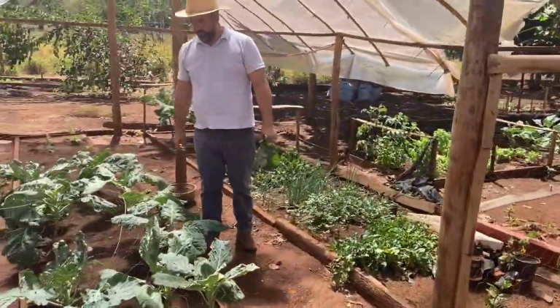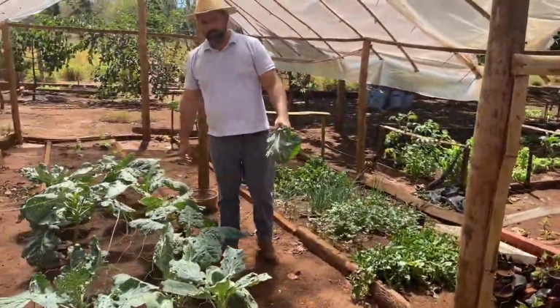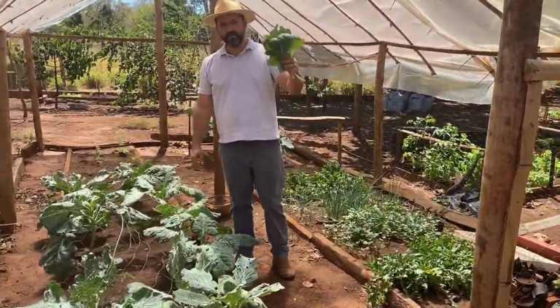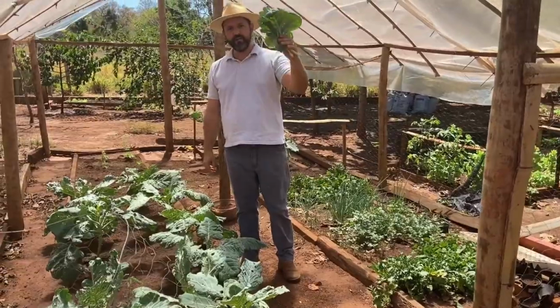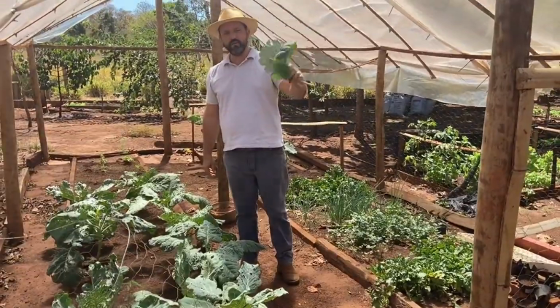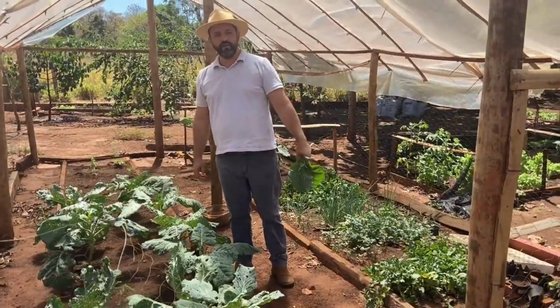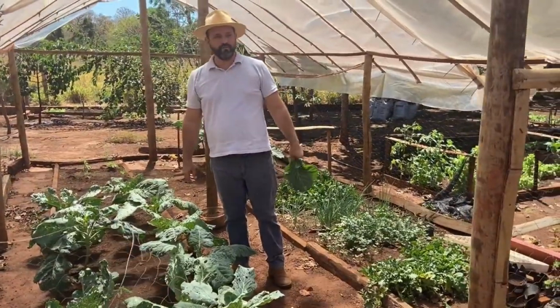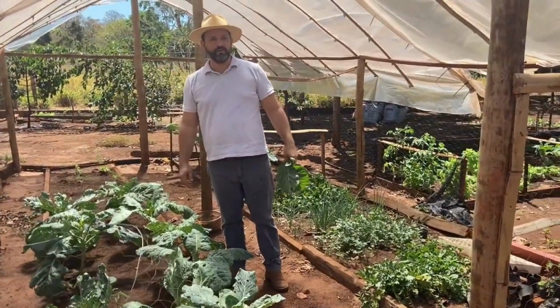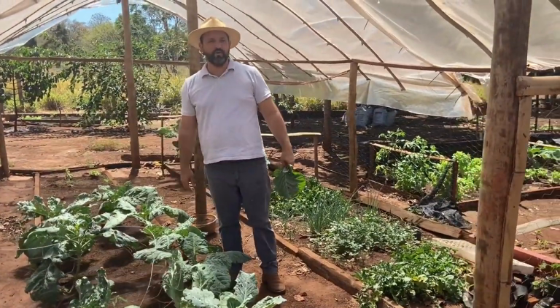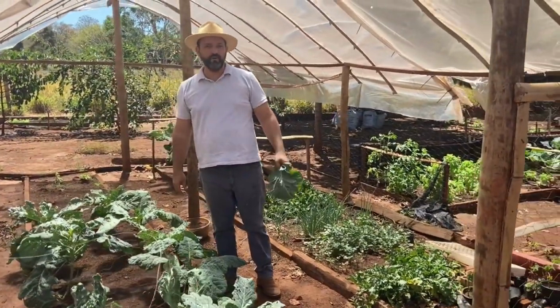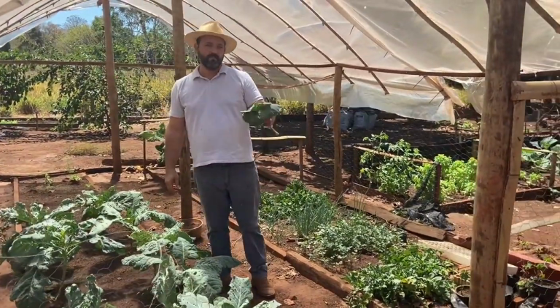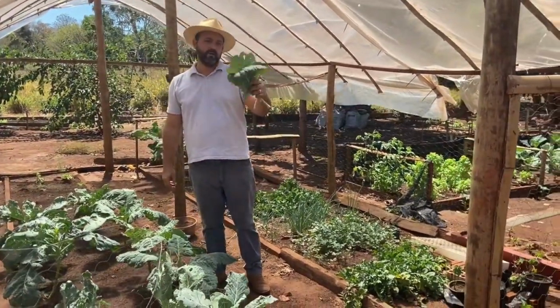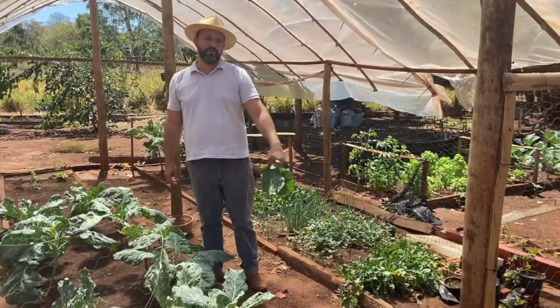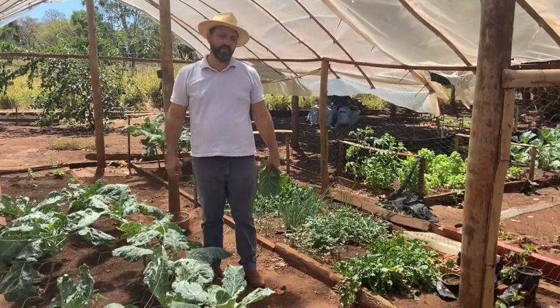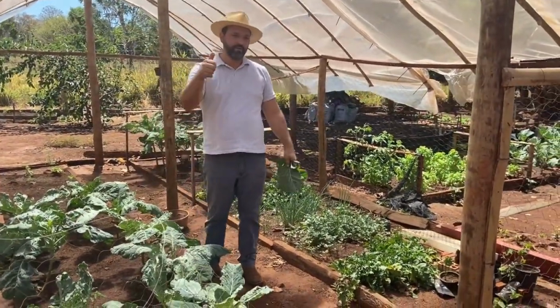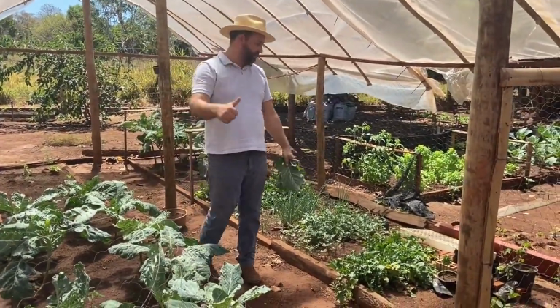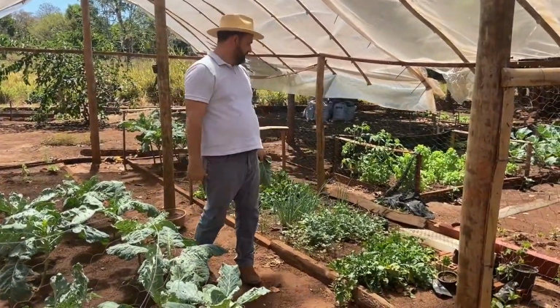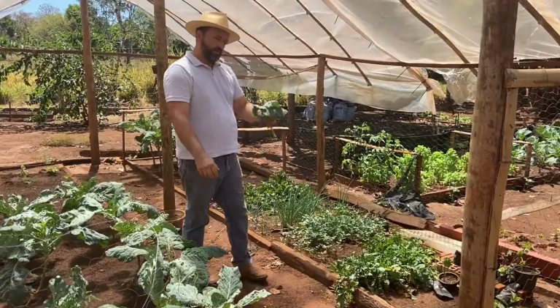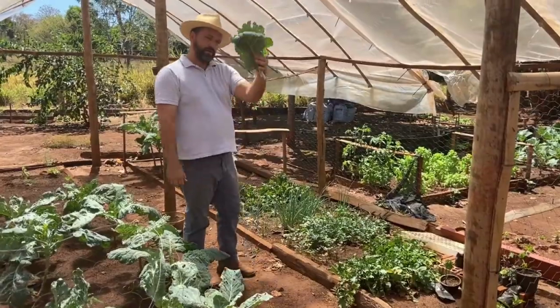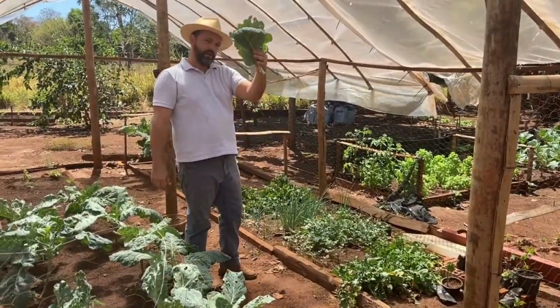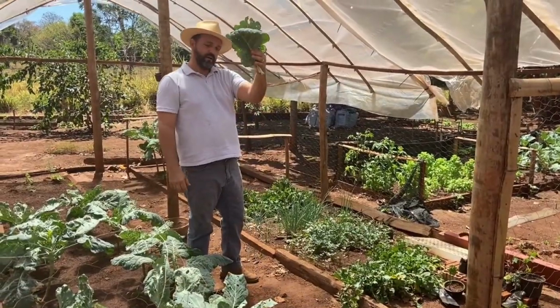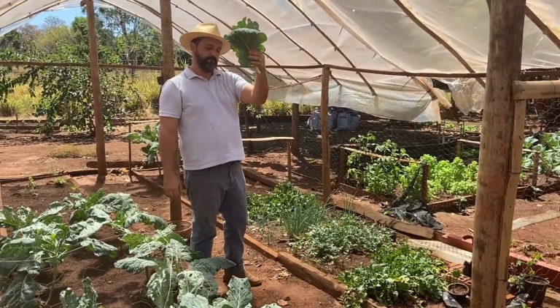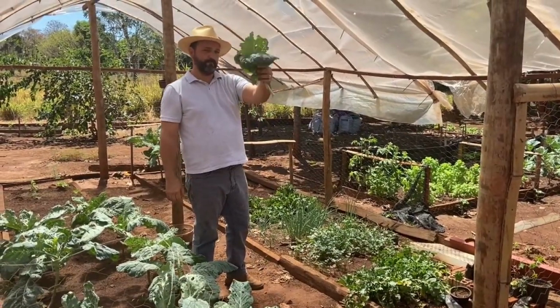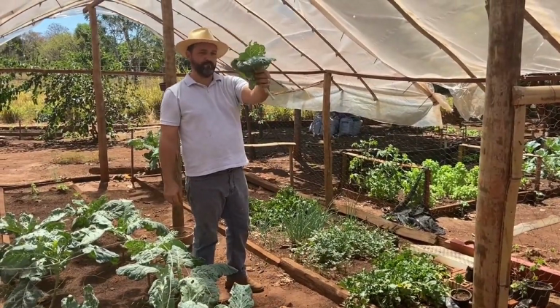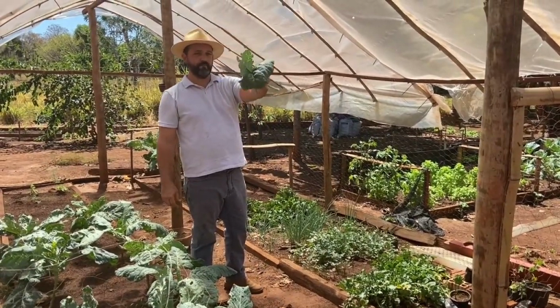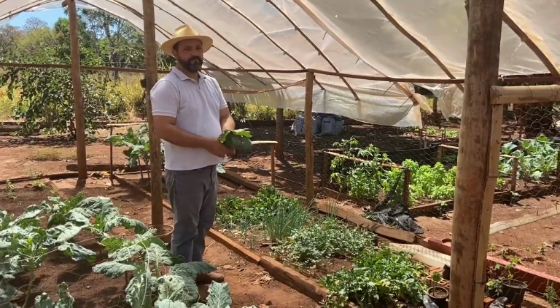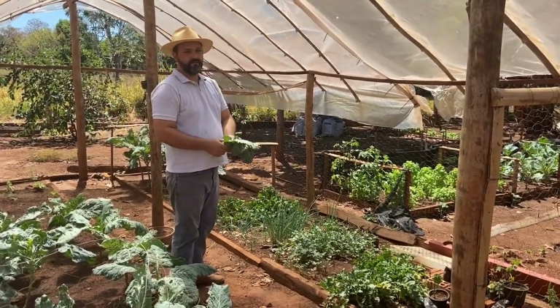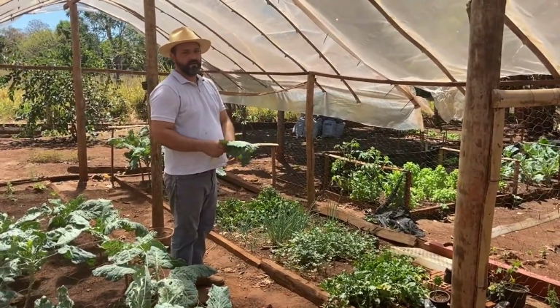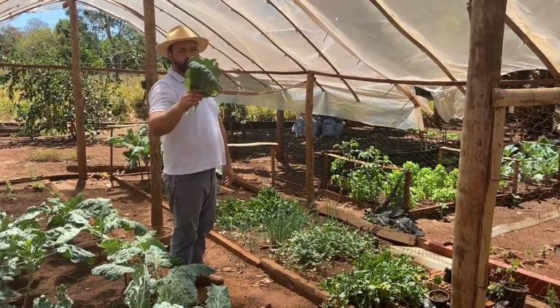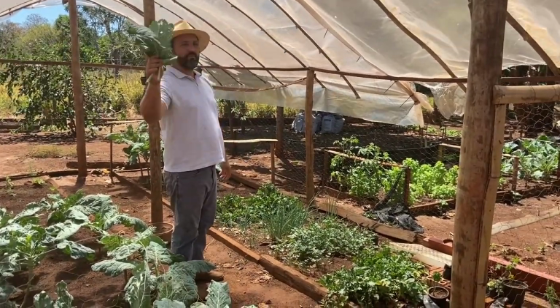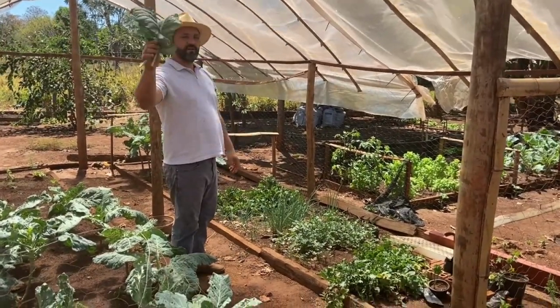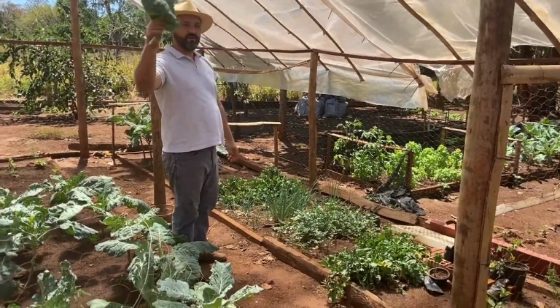Pessoal, nós estamos aqui na horta, colhendo folha de couve pra colocar no nosso feijão tropeiro. É, couve e cebolinha, gente.